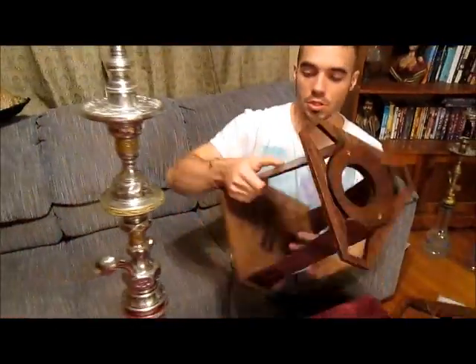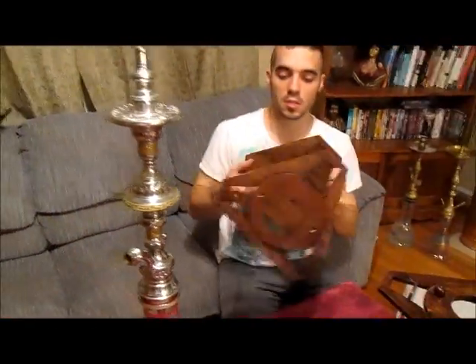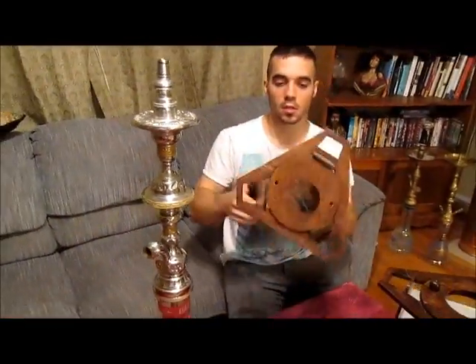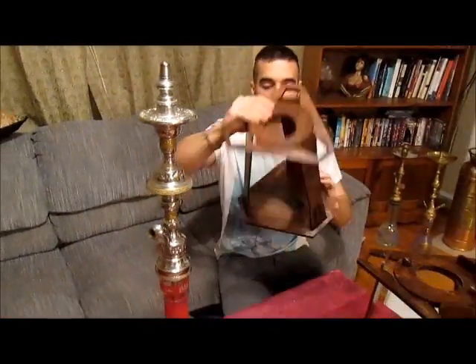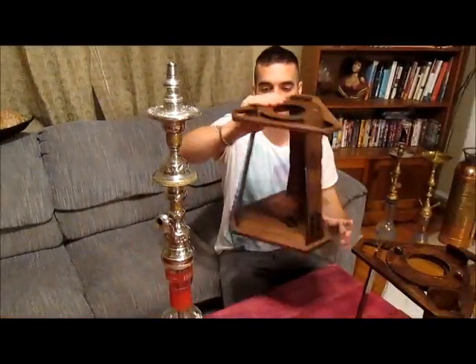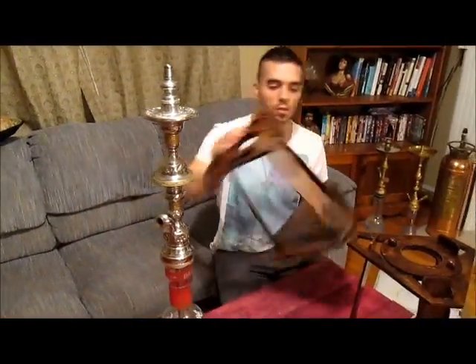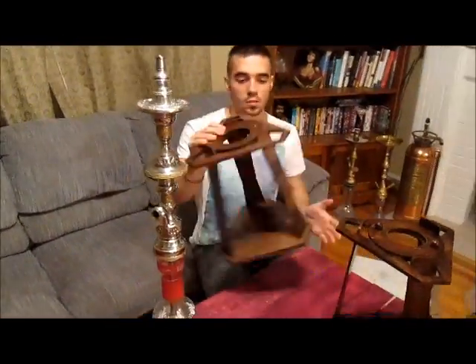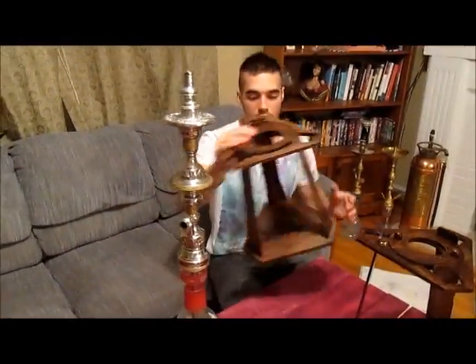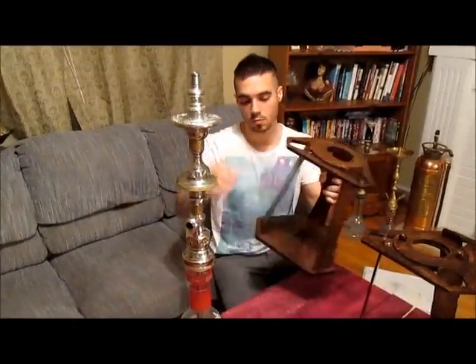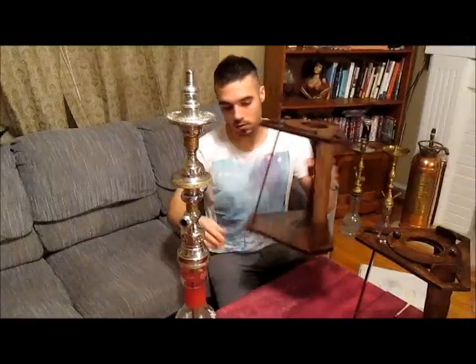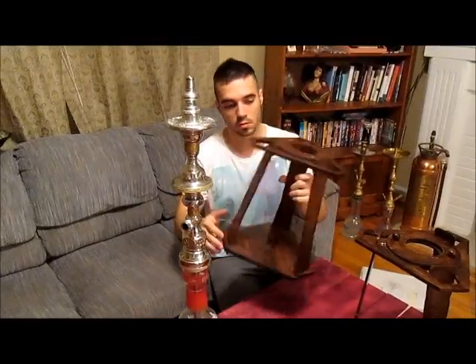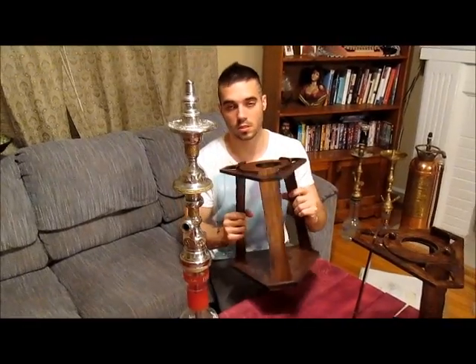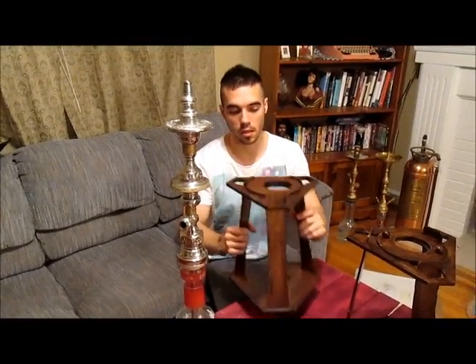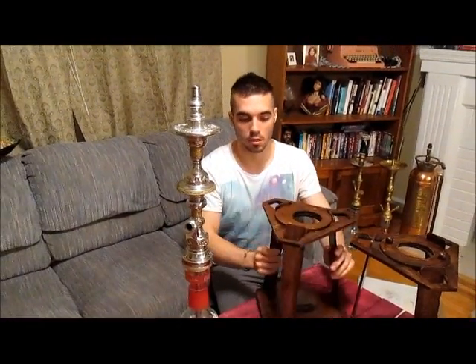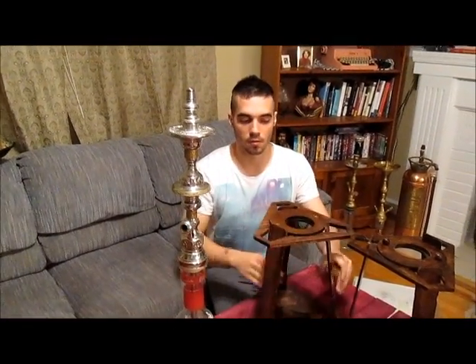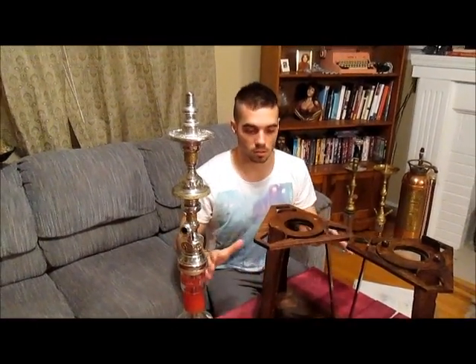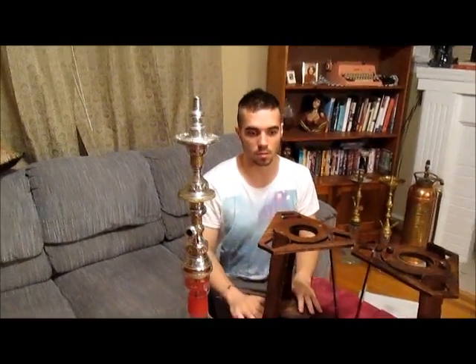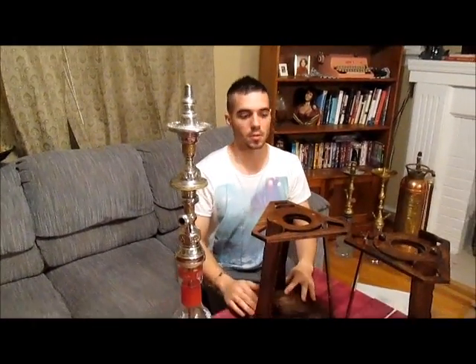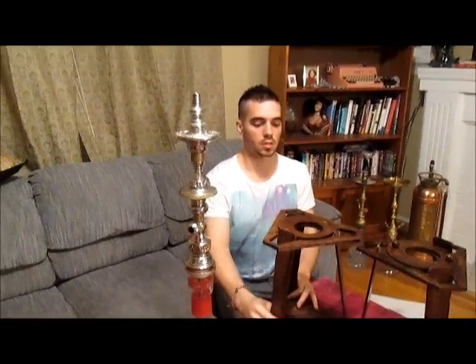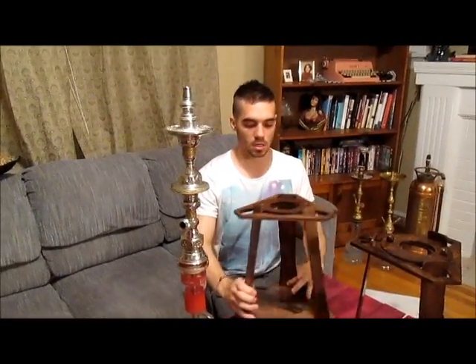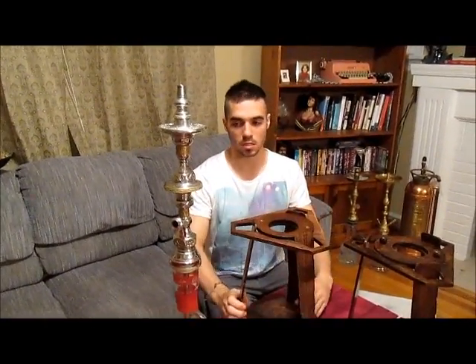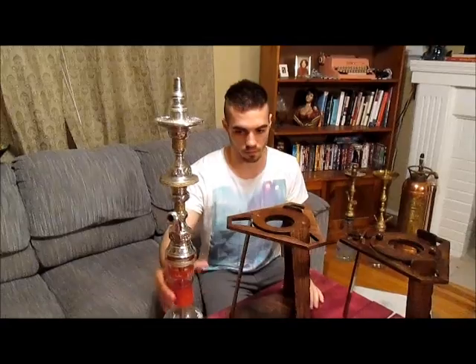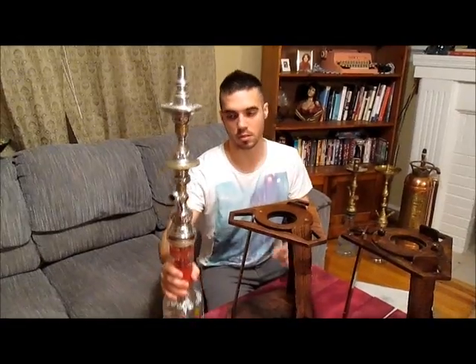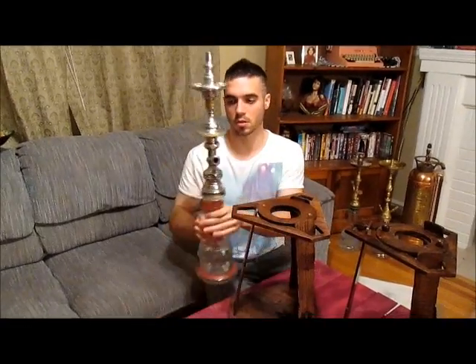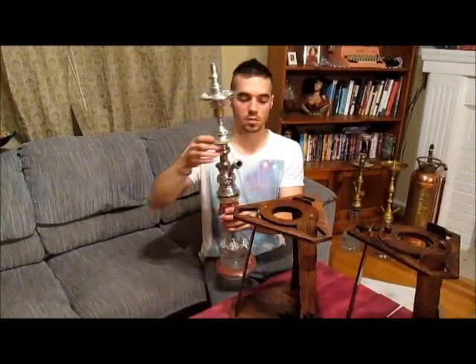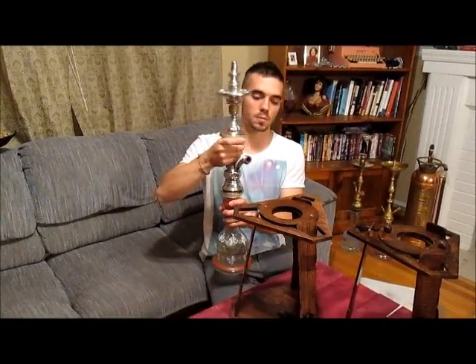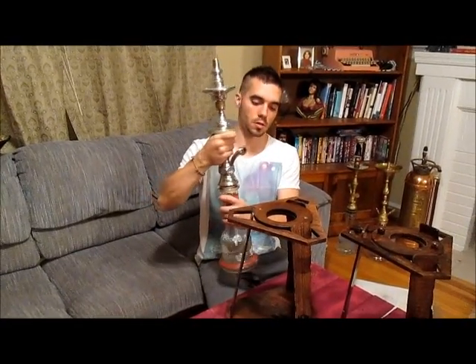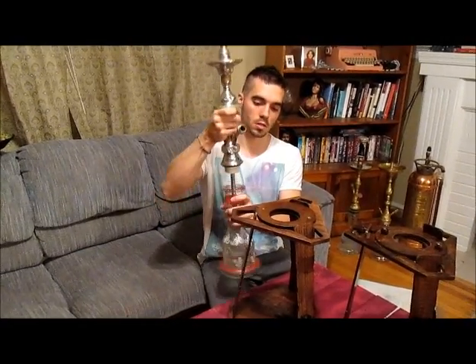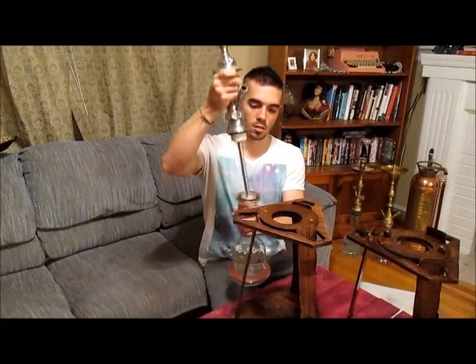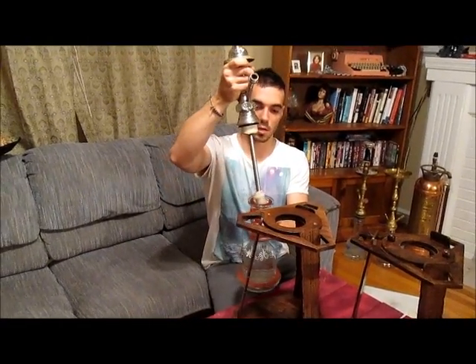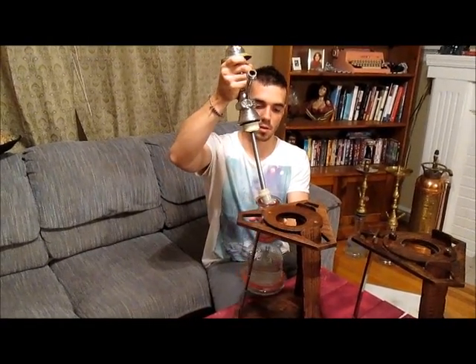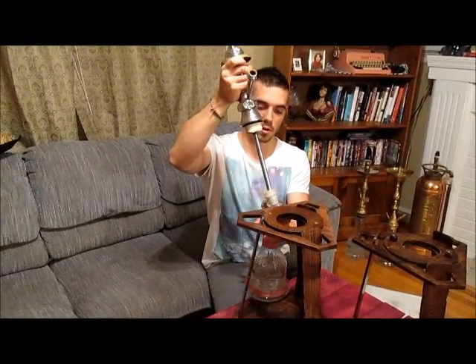You can shake this thing, you can rattle it, do whatever you want — it's going to stay together. For ultimate stability, this thing is very secure. It's going to keep your hookah standing up straight forever.